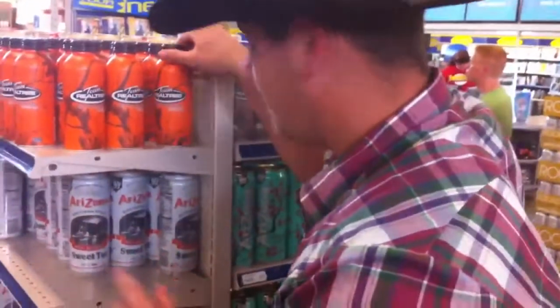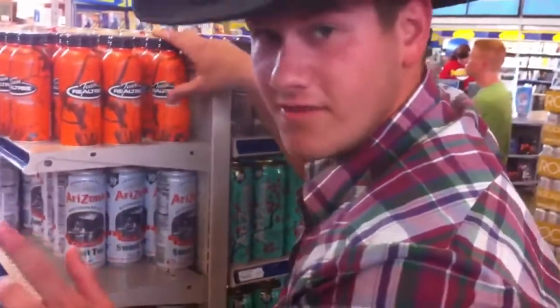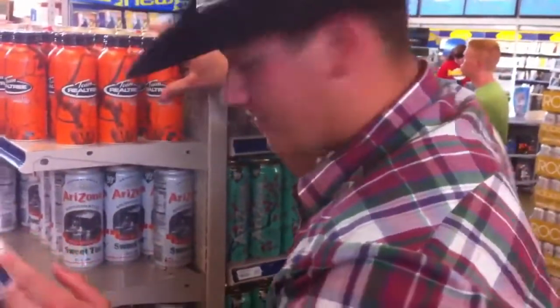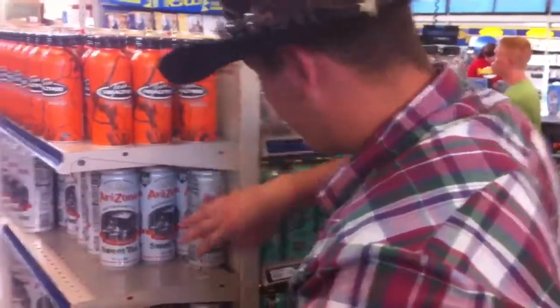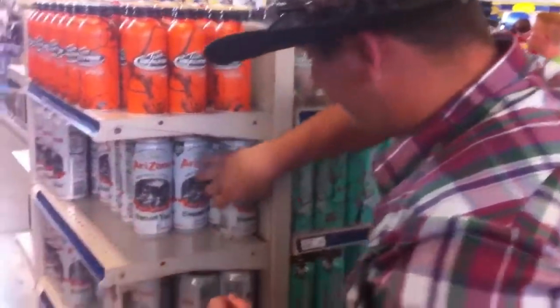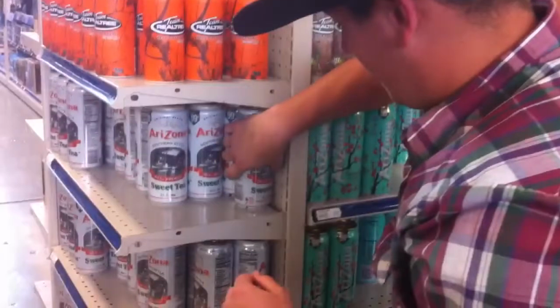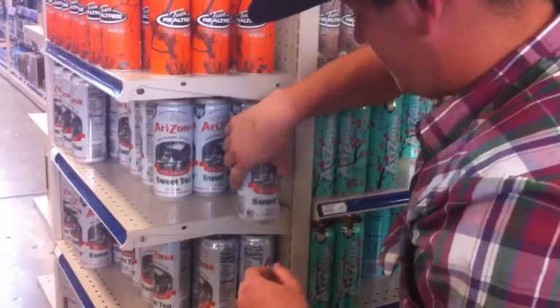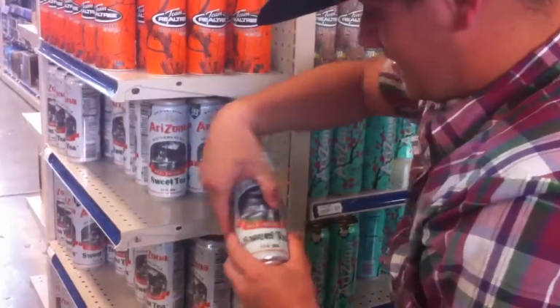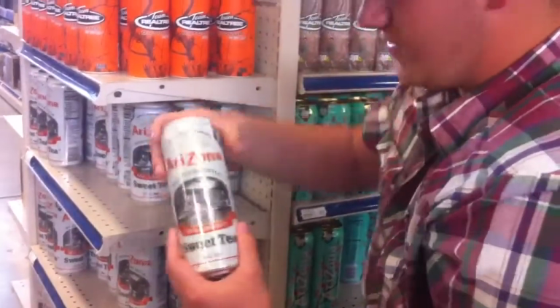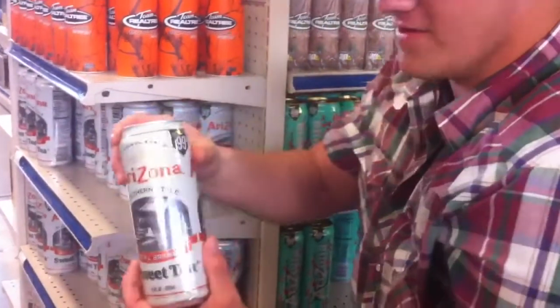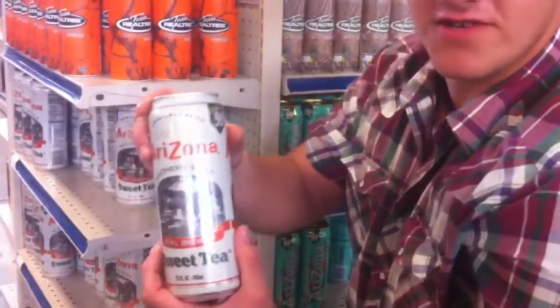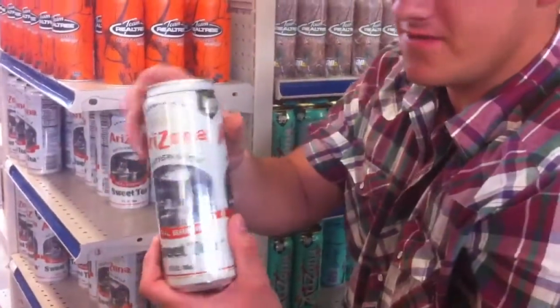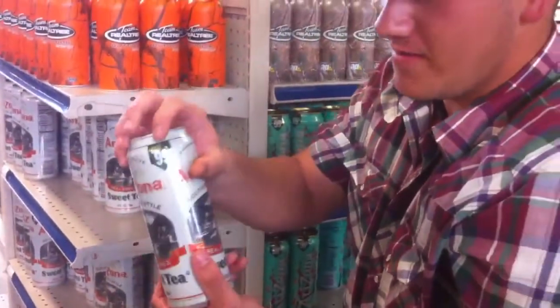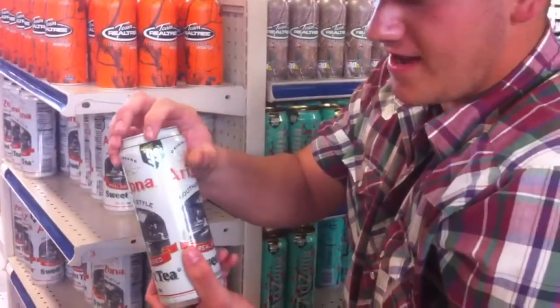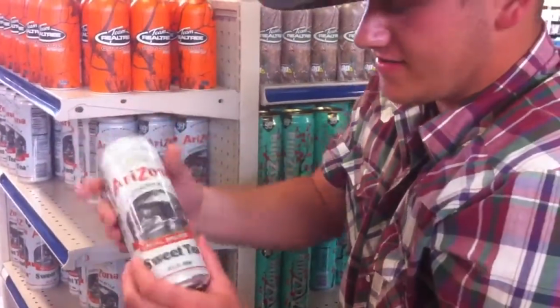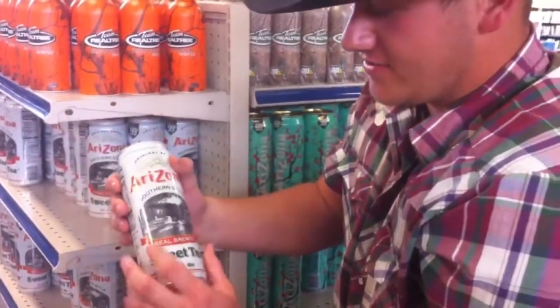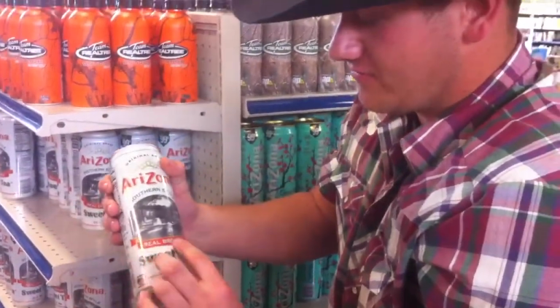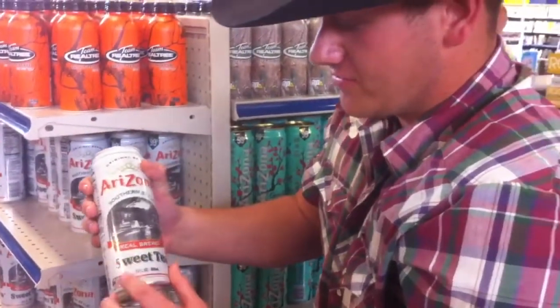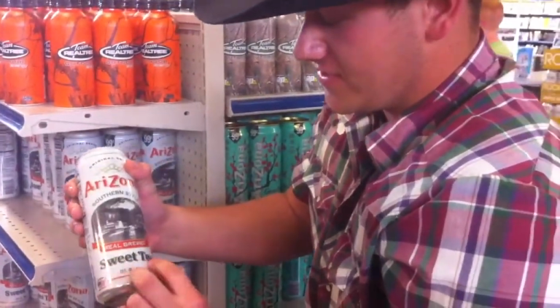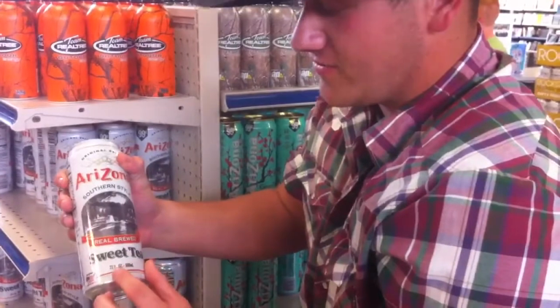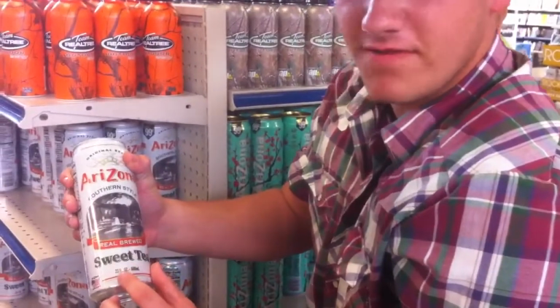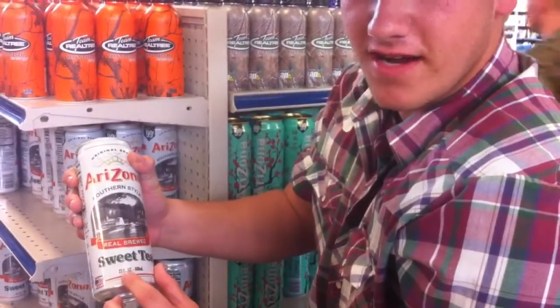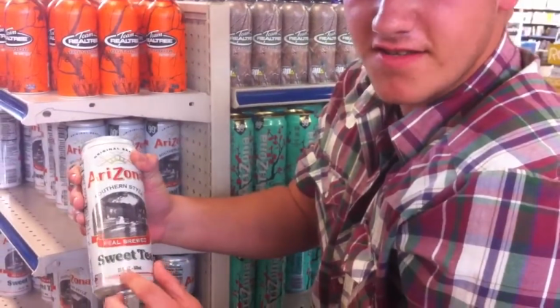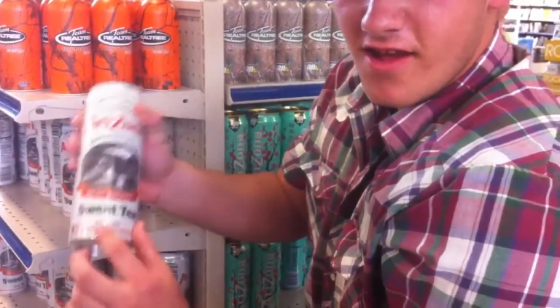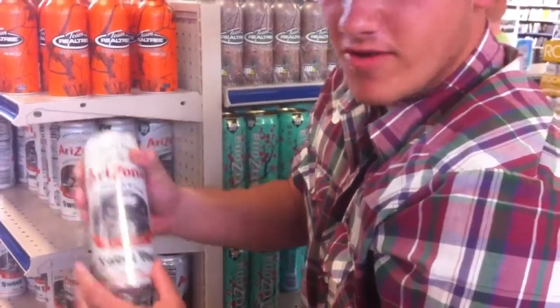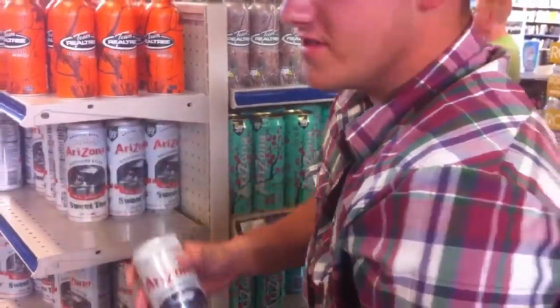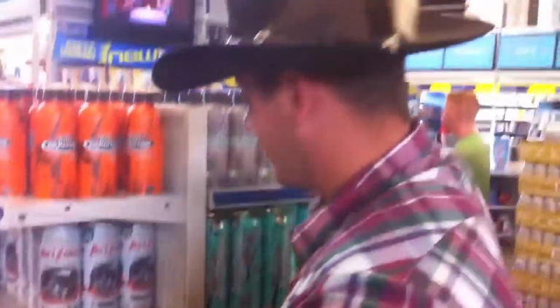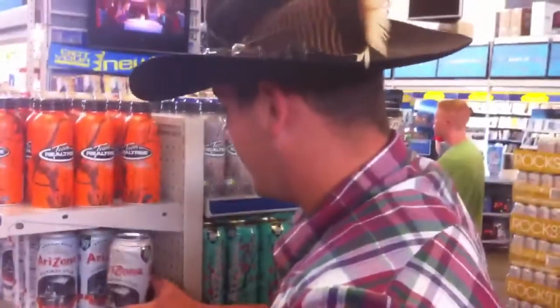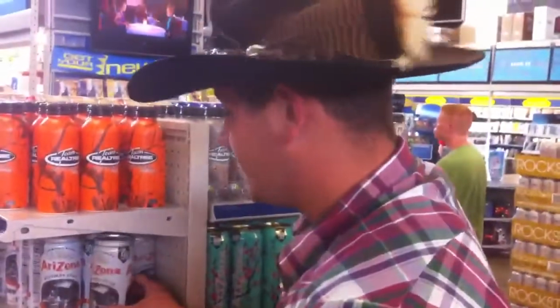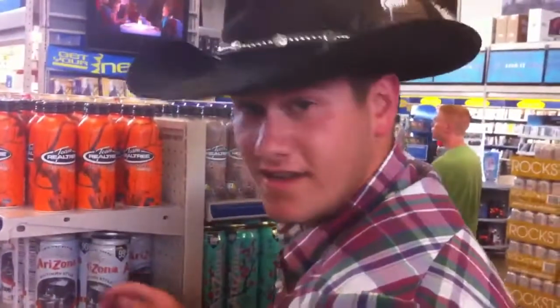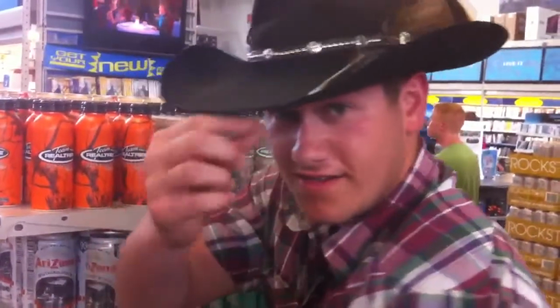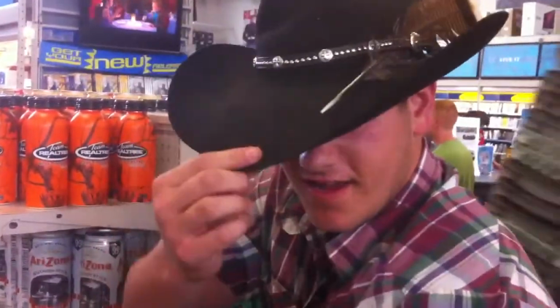And then when you're on the ride back home afterwards, you can always enjoy yourself a great buy: 99 cent Arizona real brewed sweet tea, 23 fluid ounces — almost as good as the food. That's all I got.